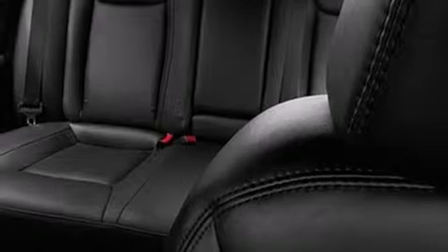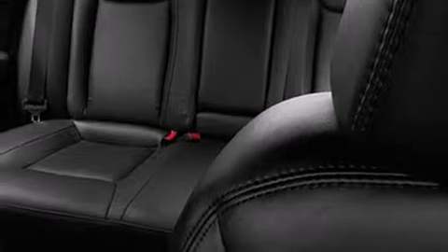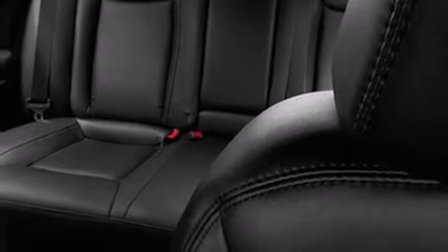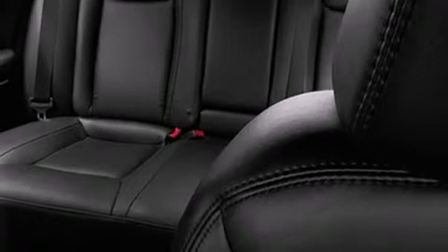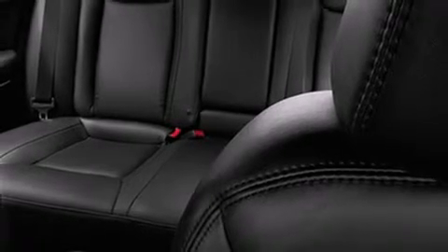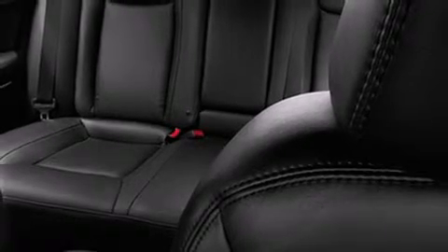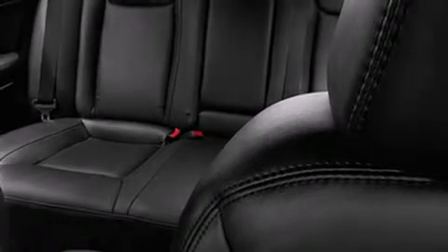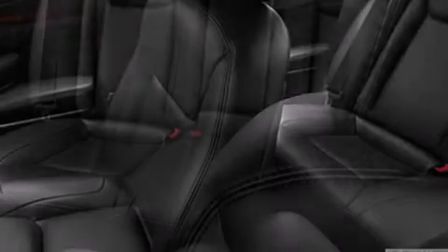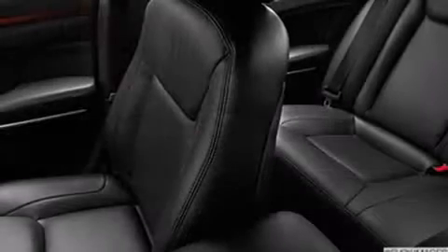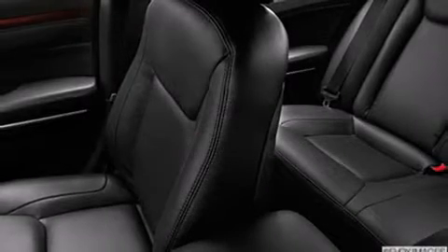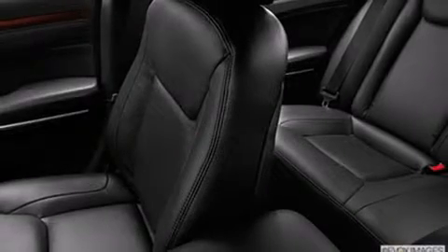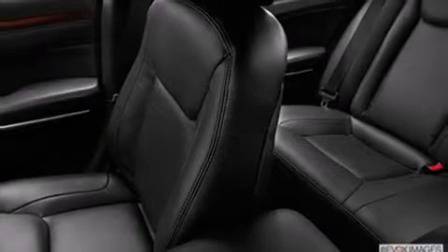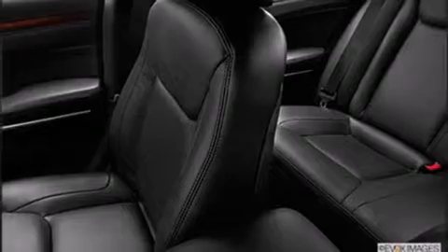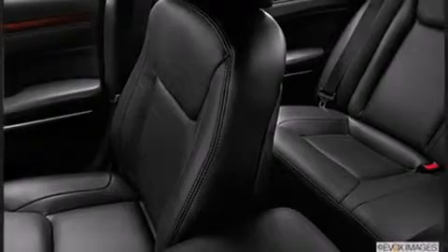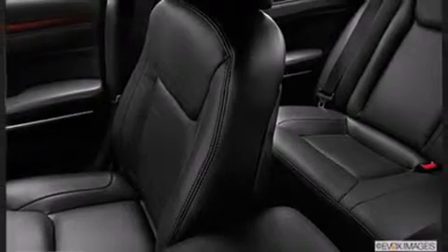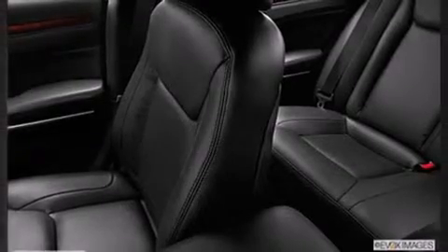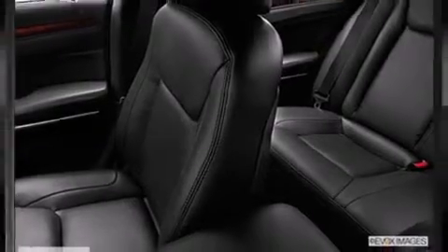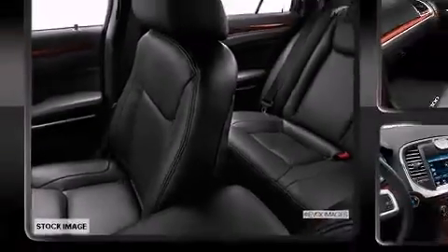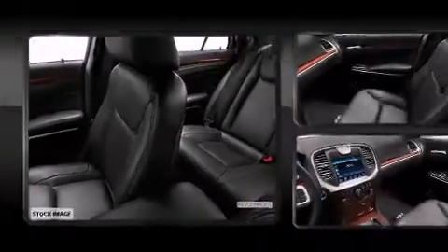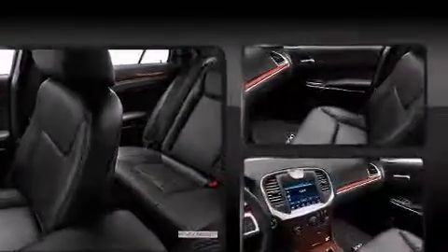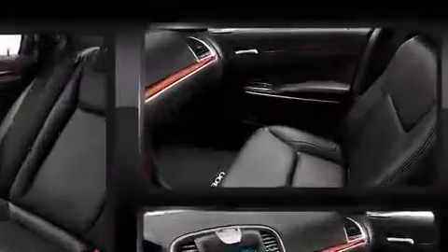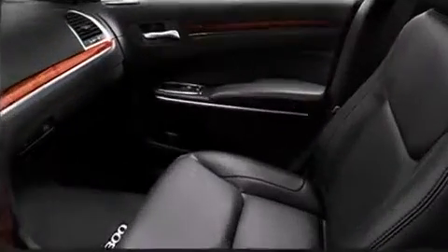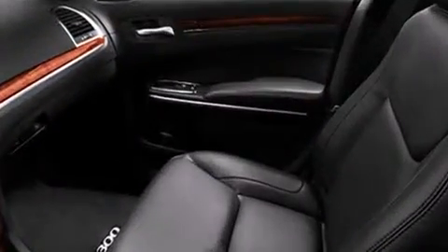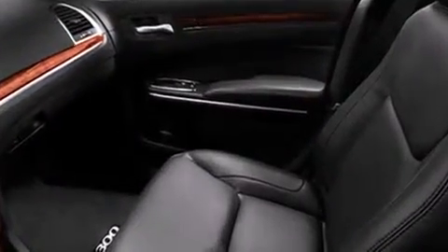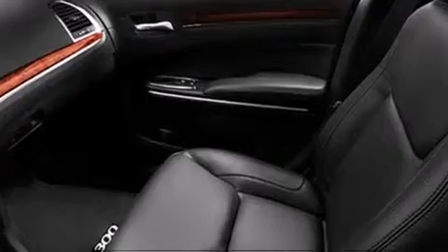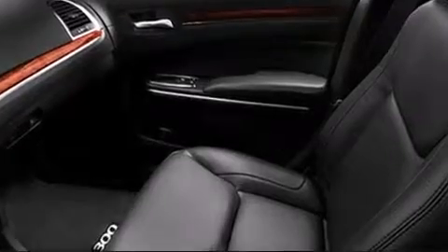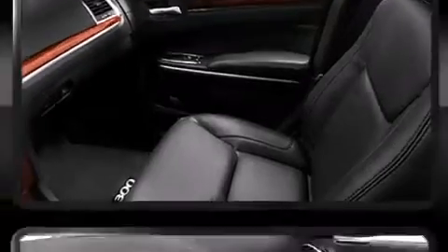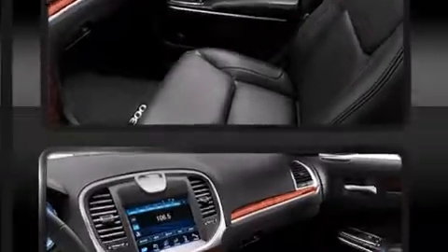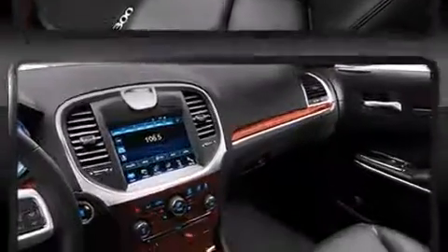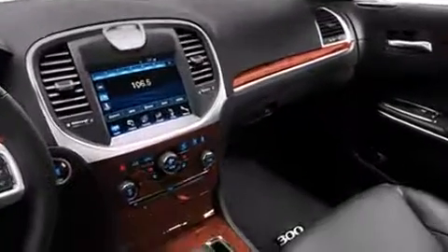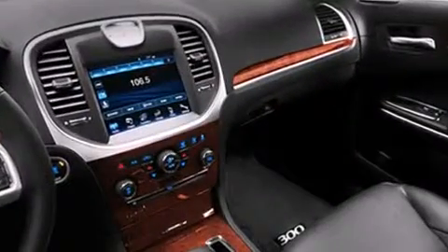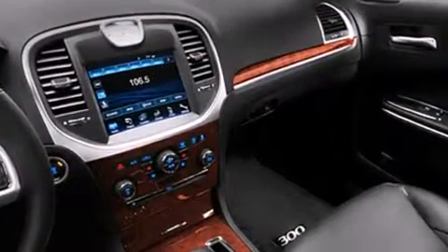Power adjustable pedals allow the driver to optimize his or her driving position, enhancing visibility, comfort, and safety. State-of-the-art amenities such as memory seats and adjustable pedals yield a more personal driving experience.